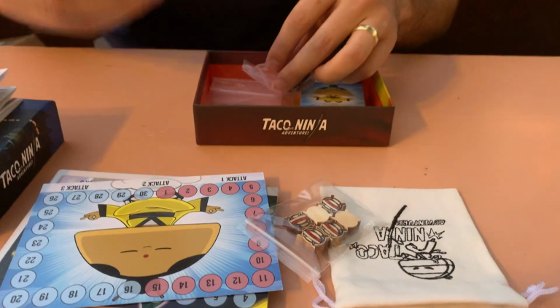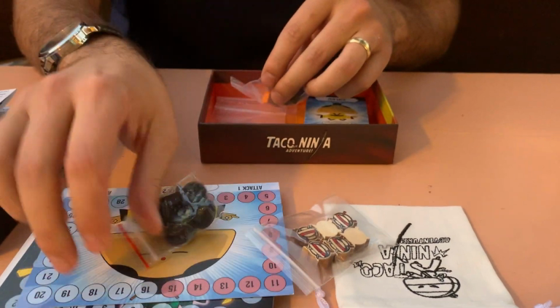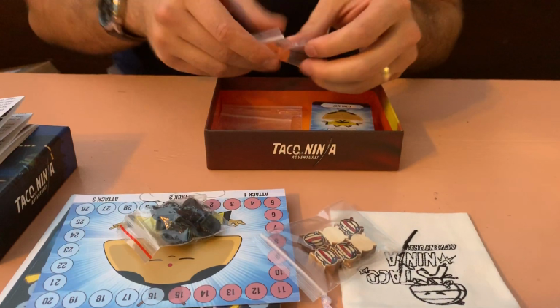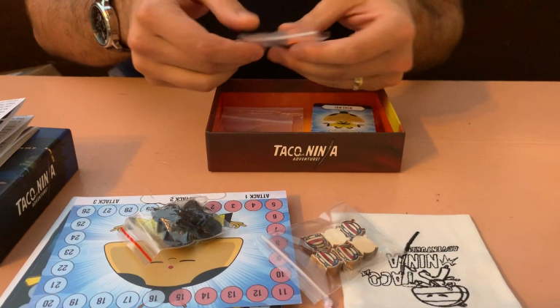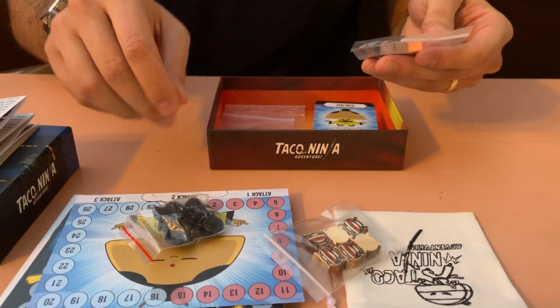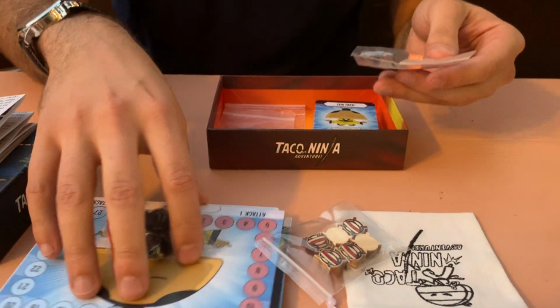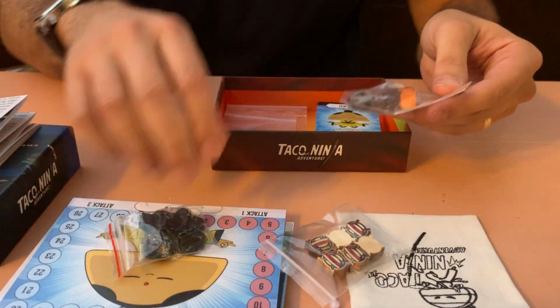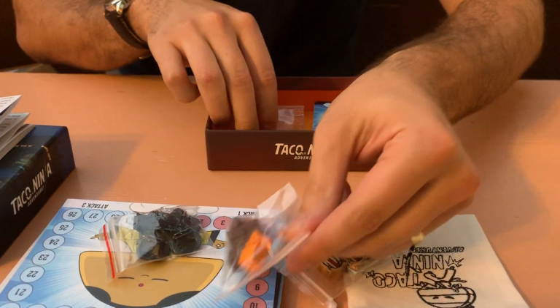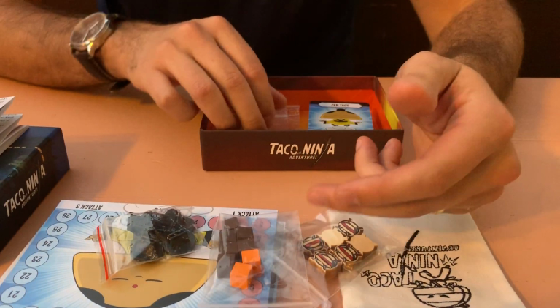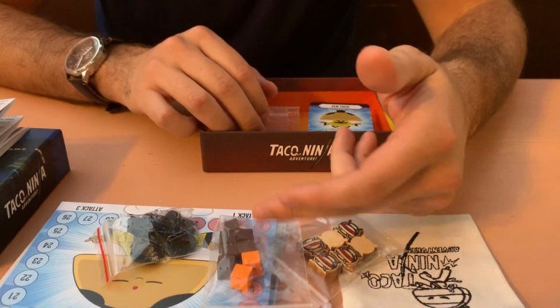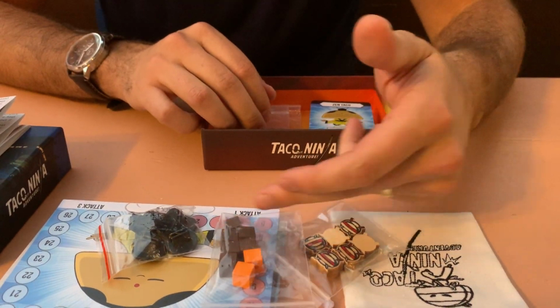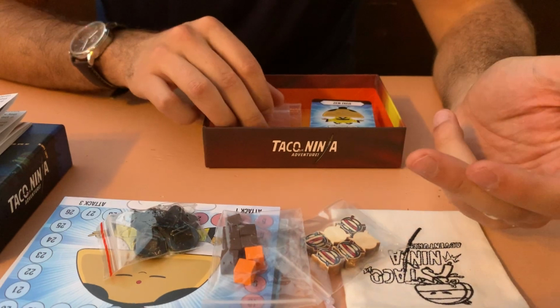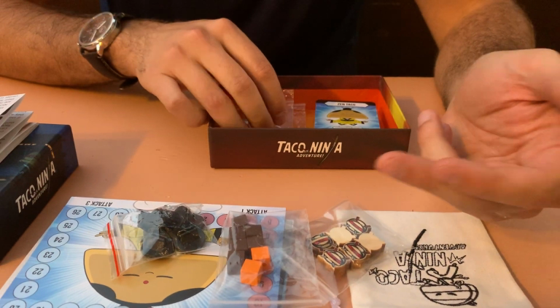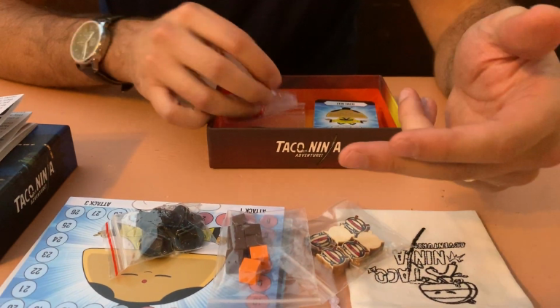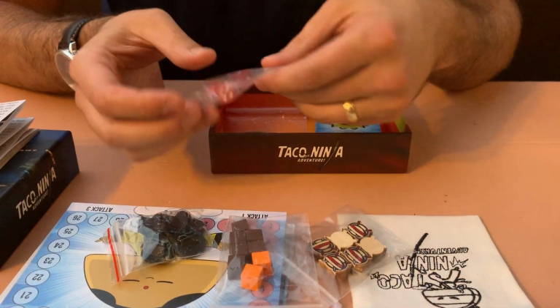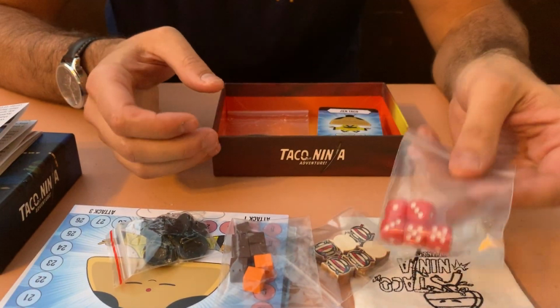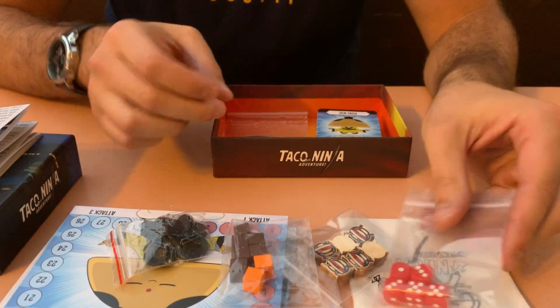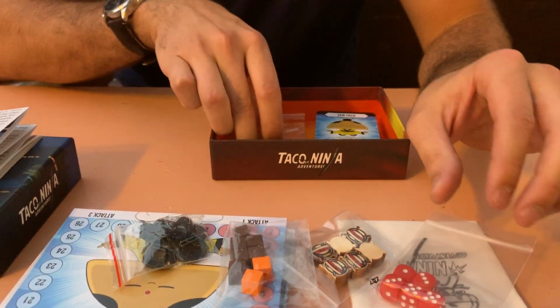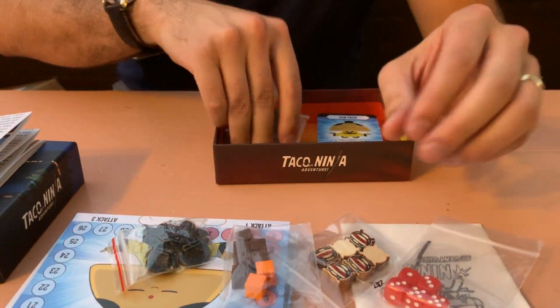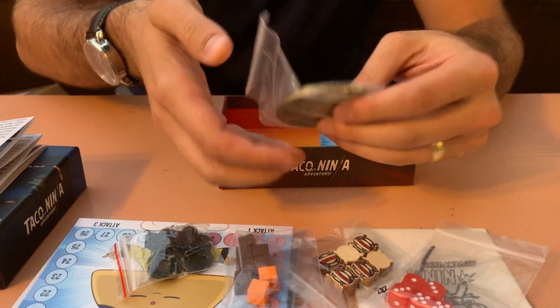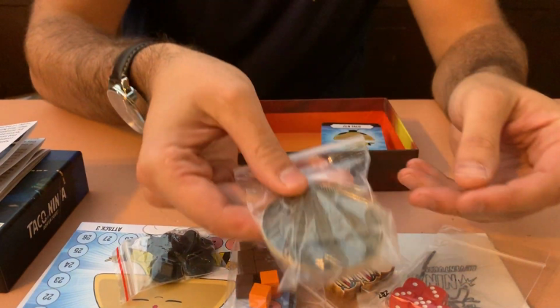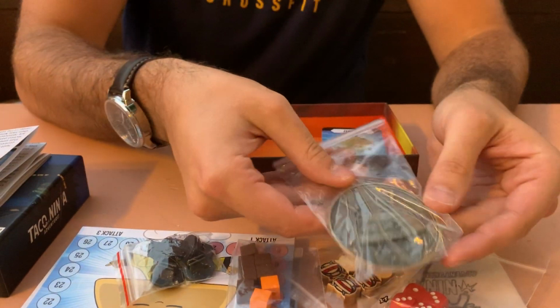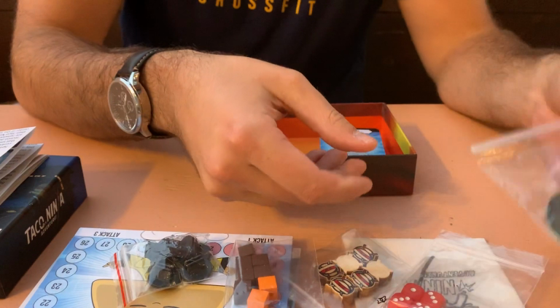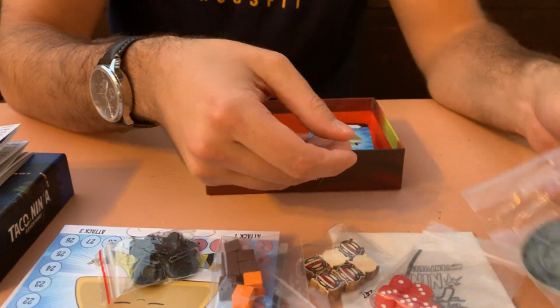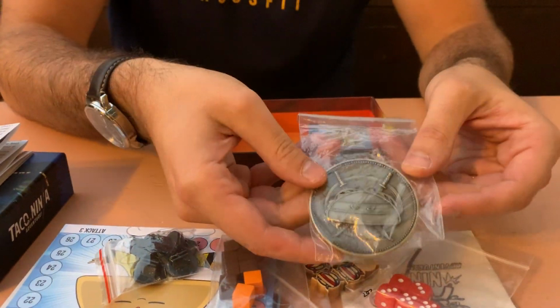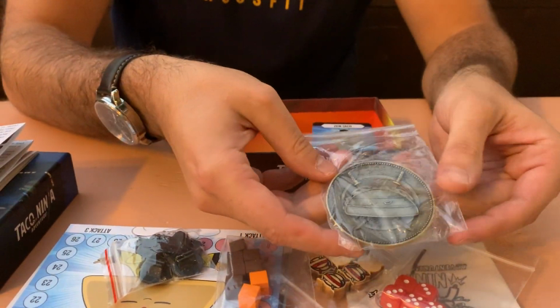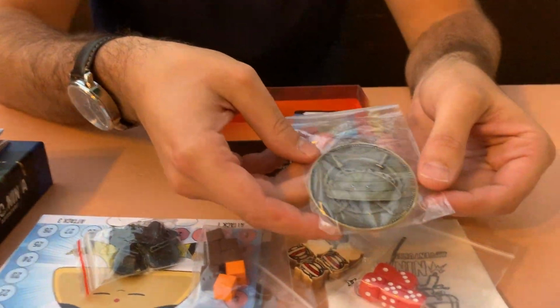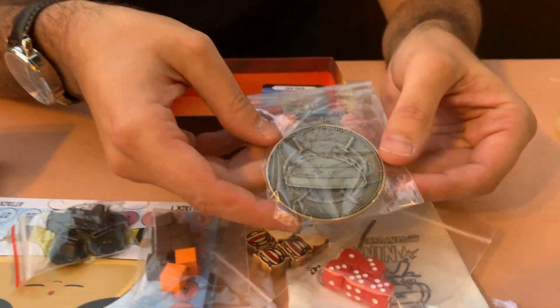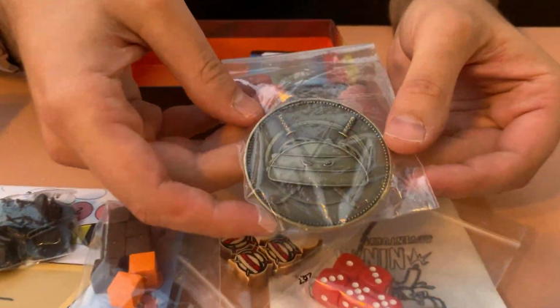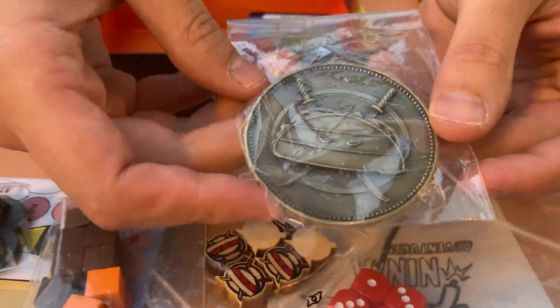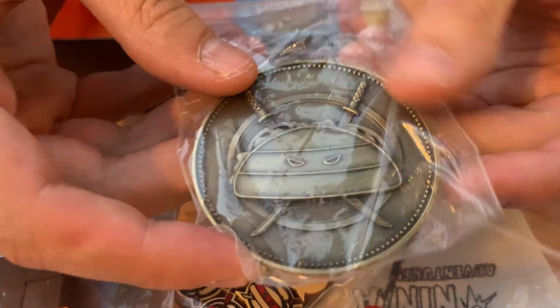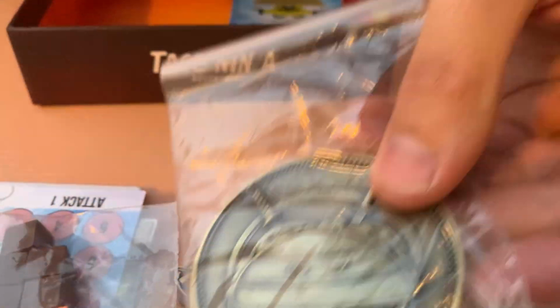We've got the standees for the pop-outs, the life trackers — they got the numbers right on those. We've got our dice, and we've got this really premium little first player indicator, which is excellent.